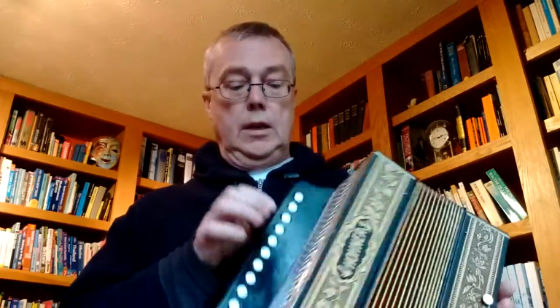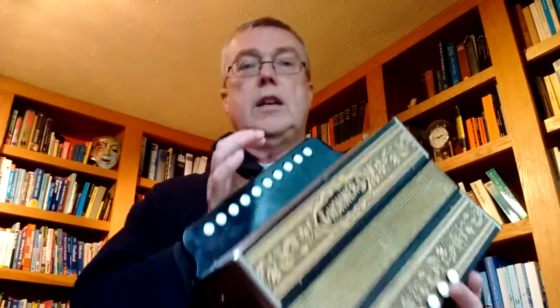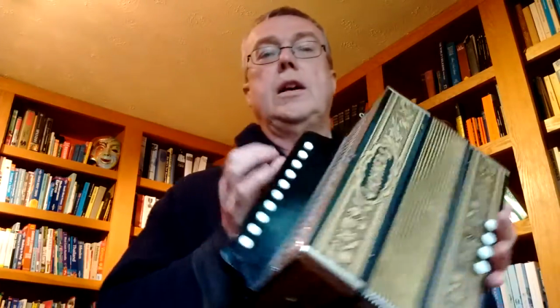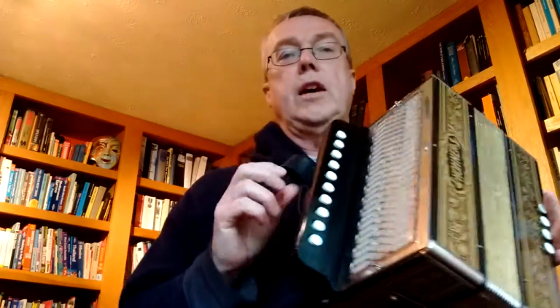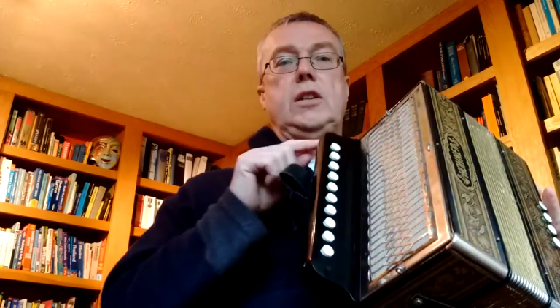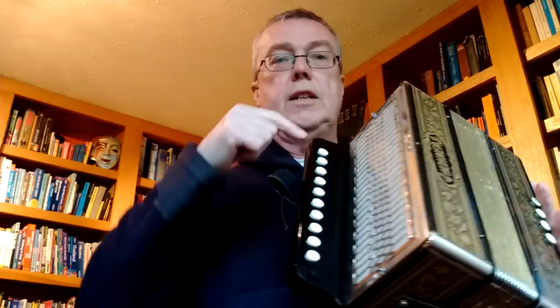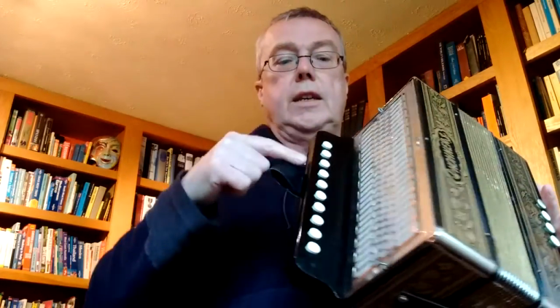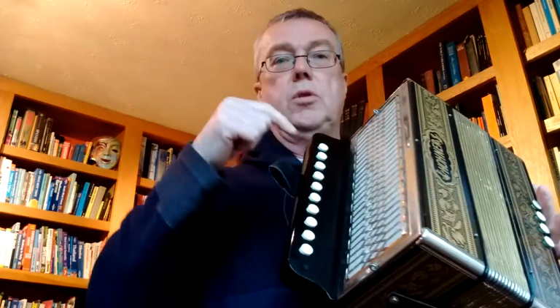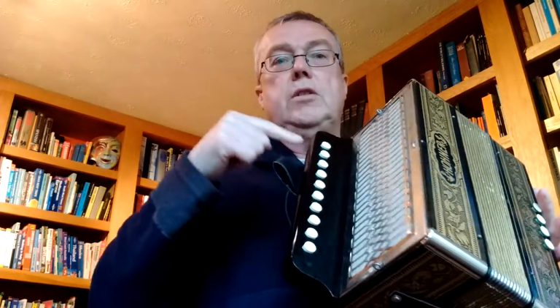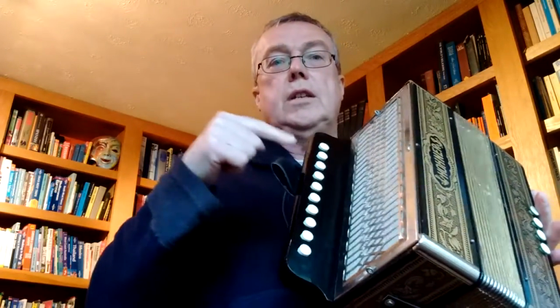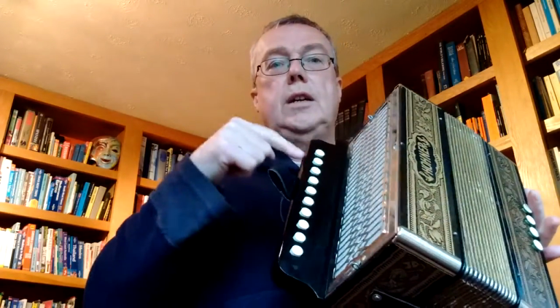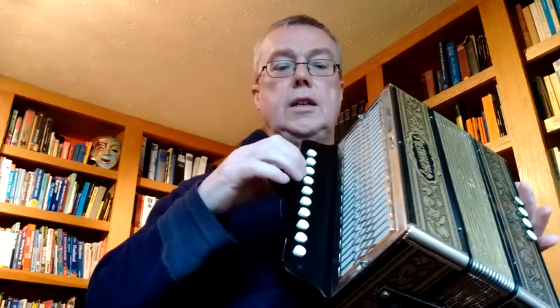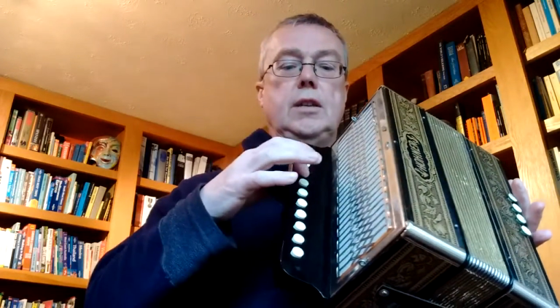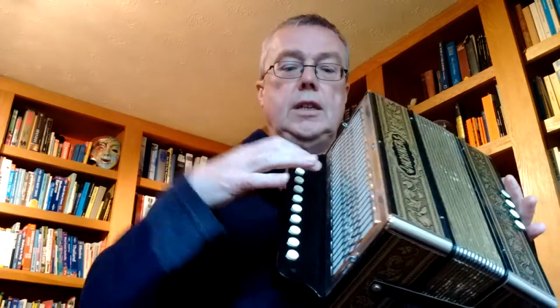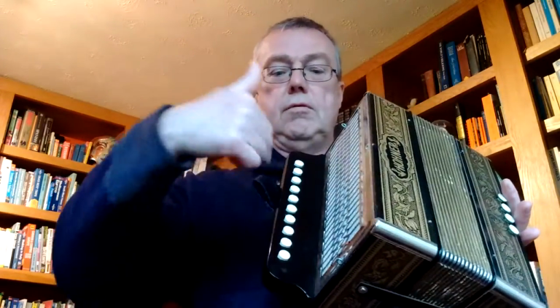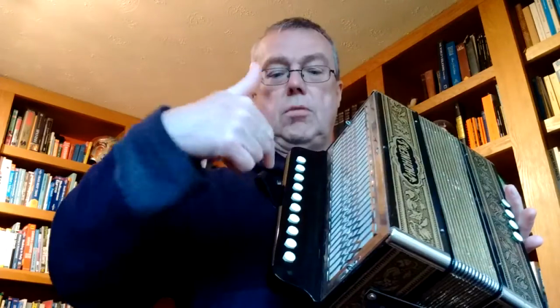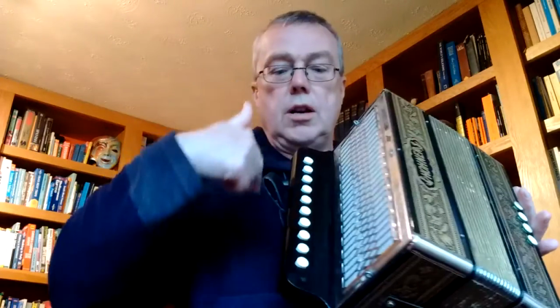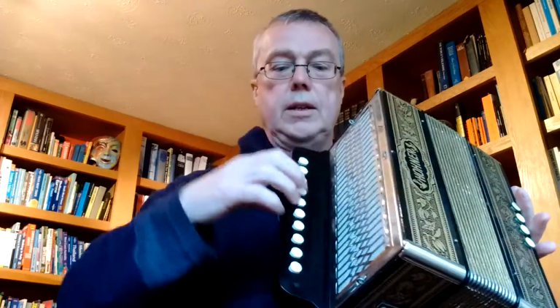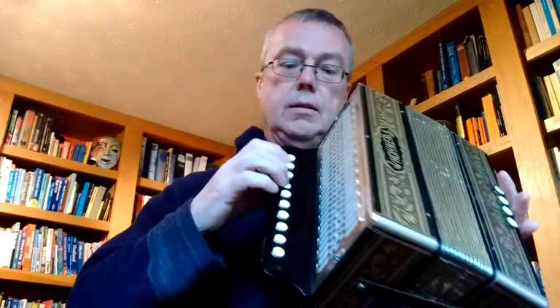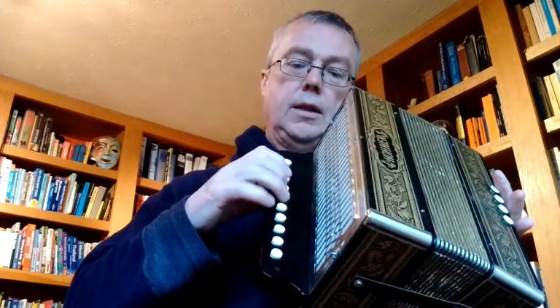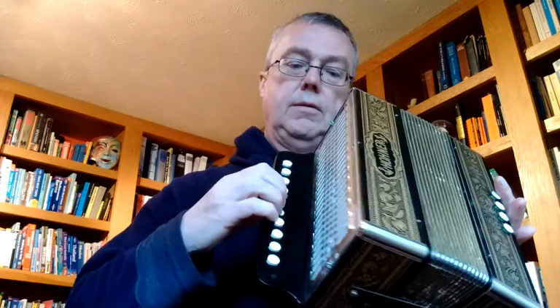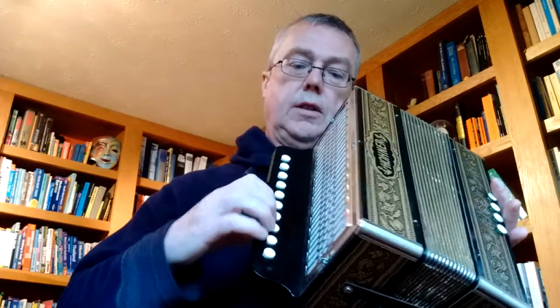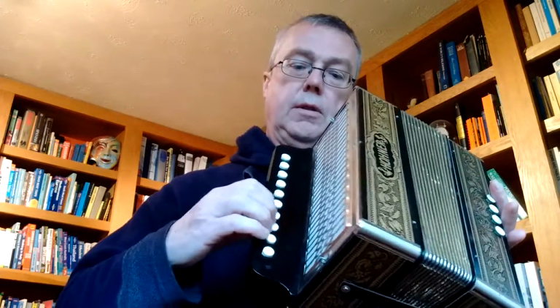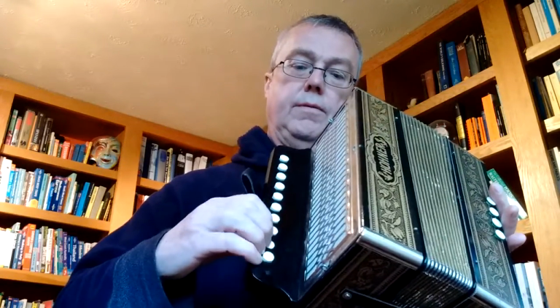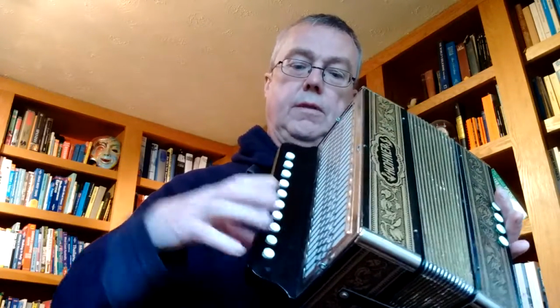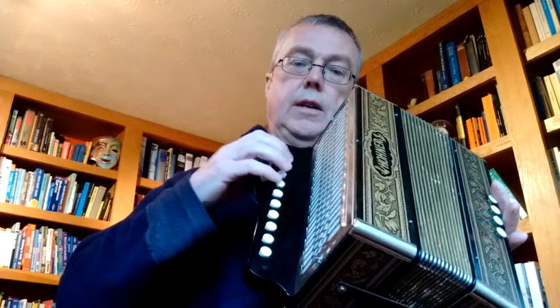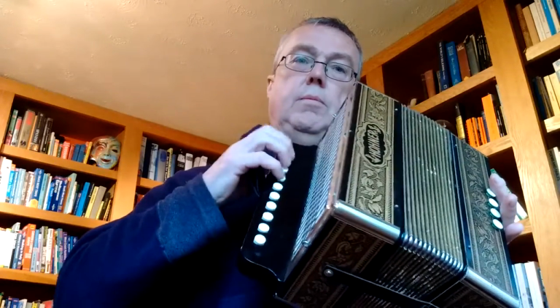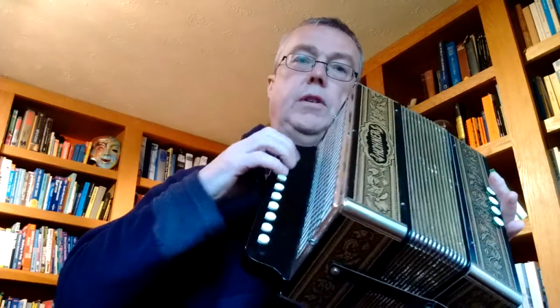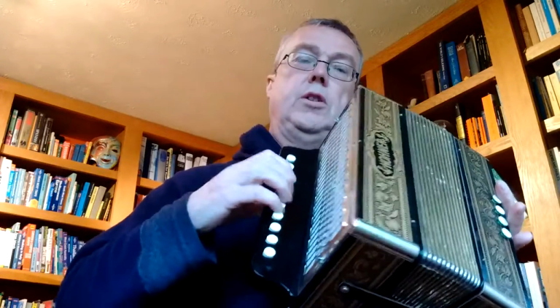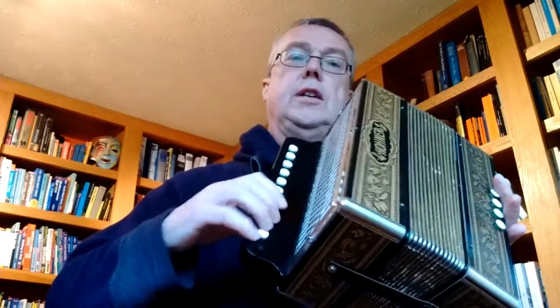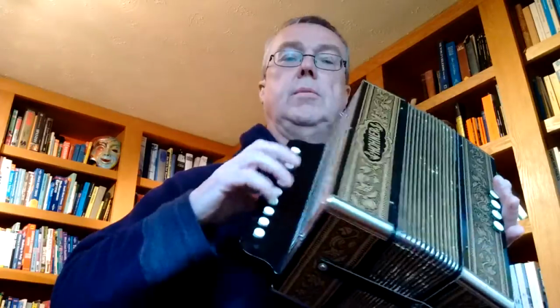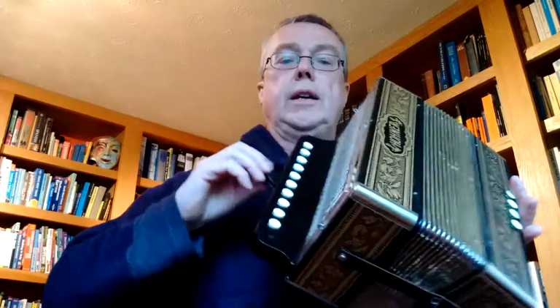I have actually fitted a little keyboard limiter inside here so that the keys don't drop right the way down. They've kind of just got a bit of purchase there when you're playing it.